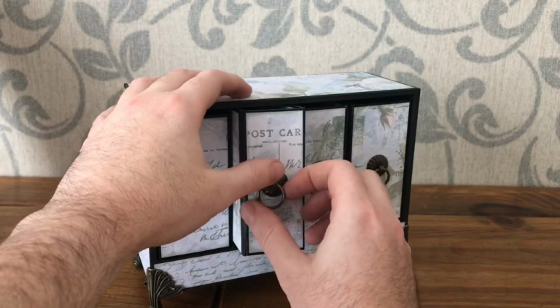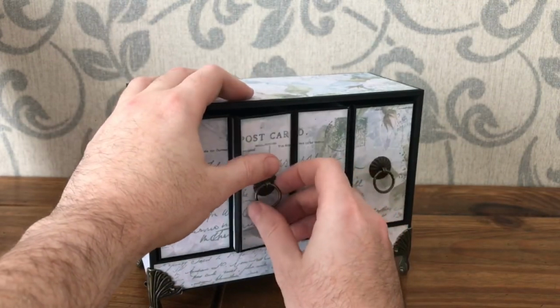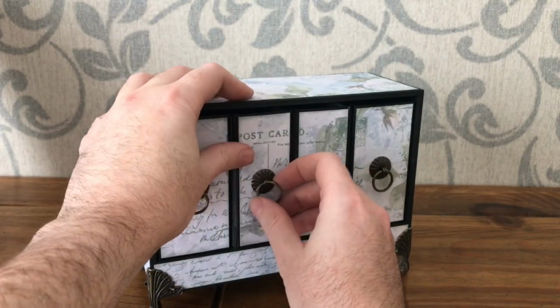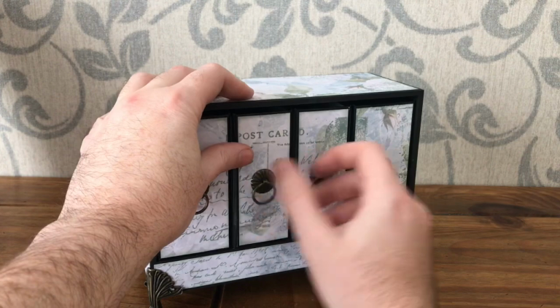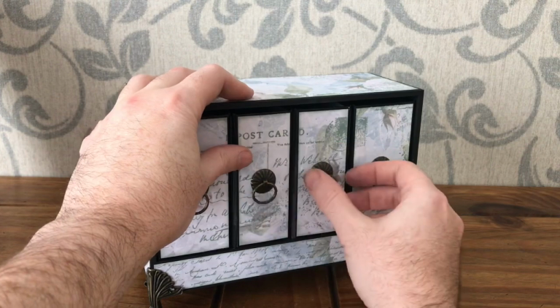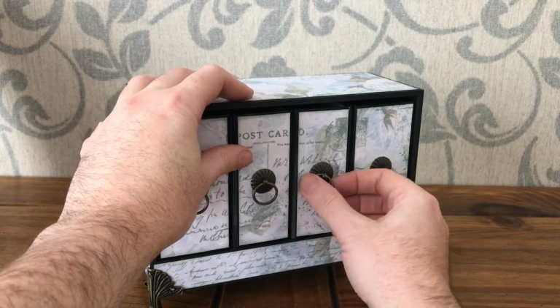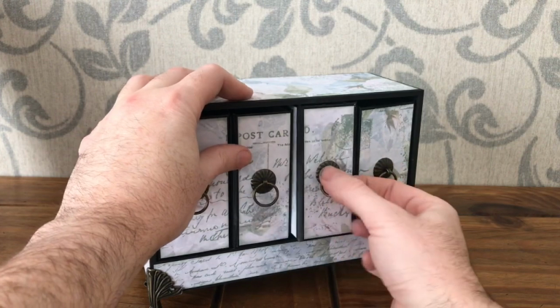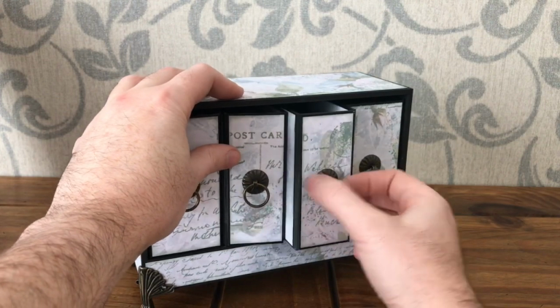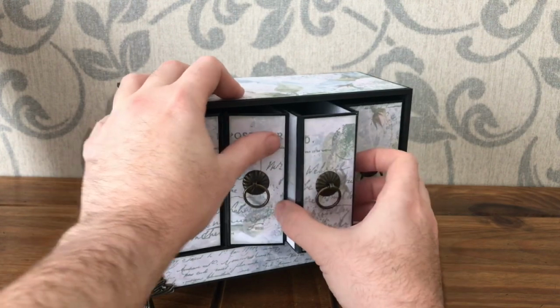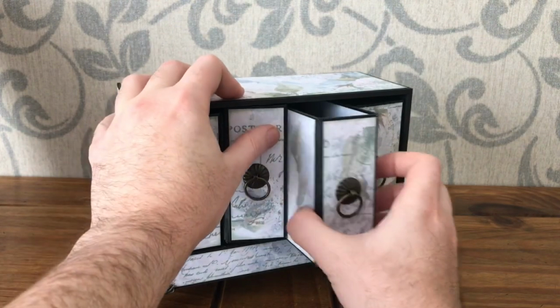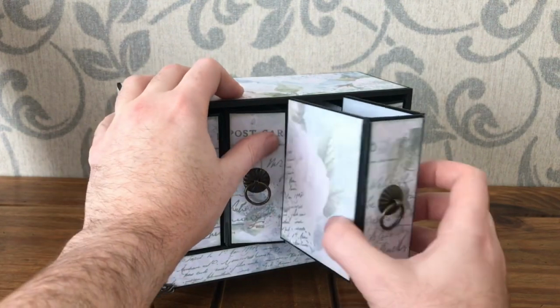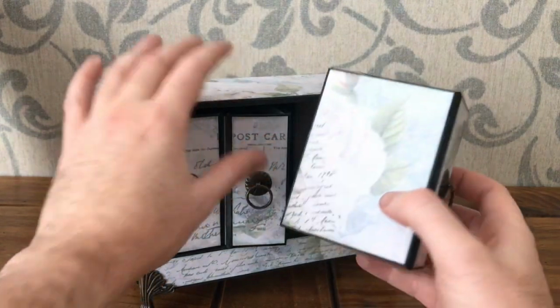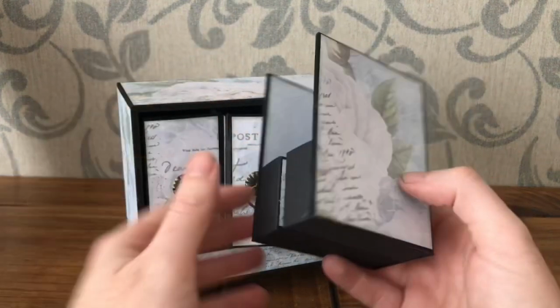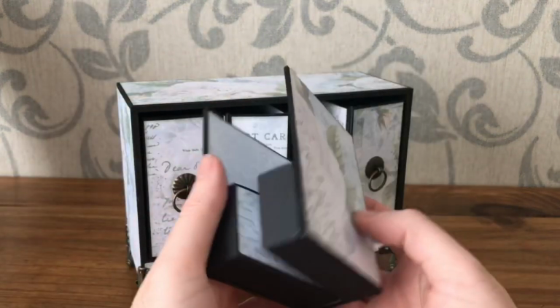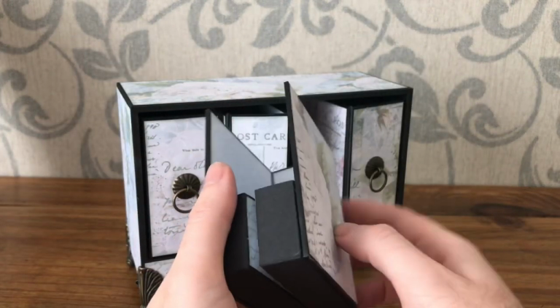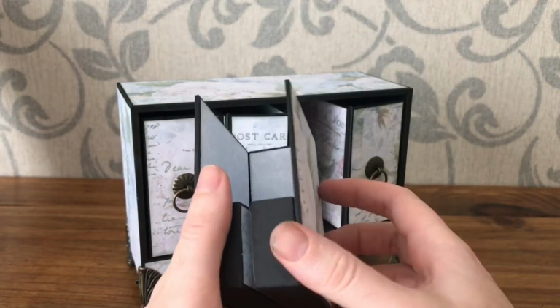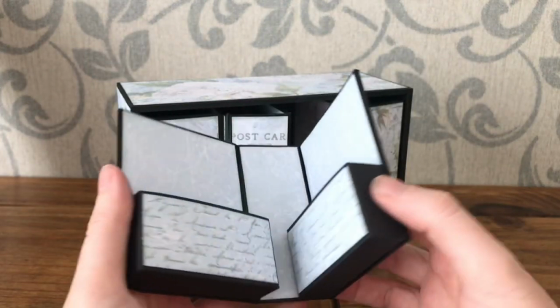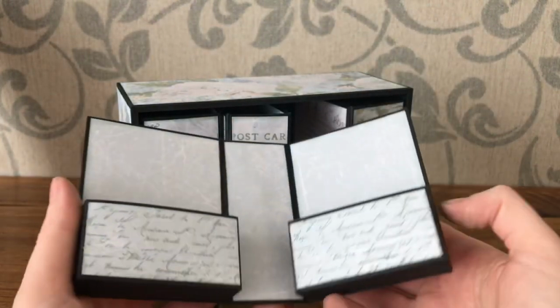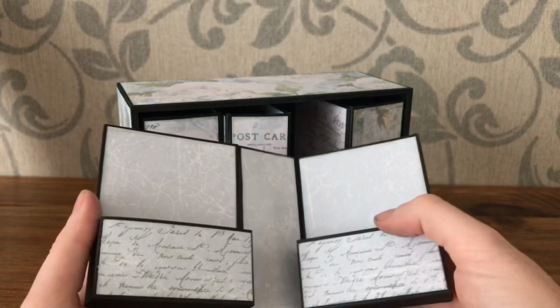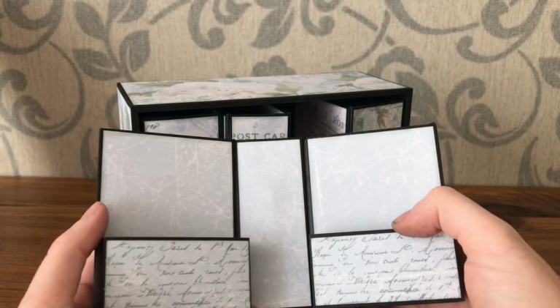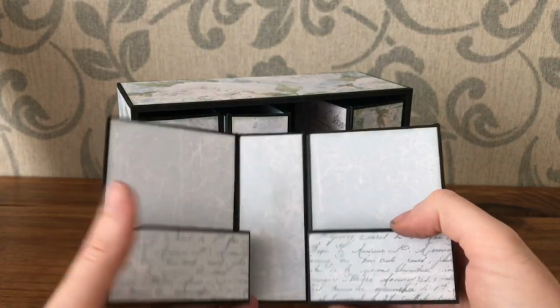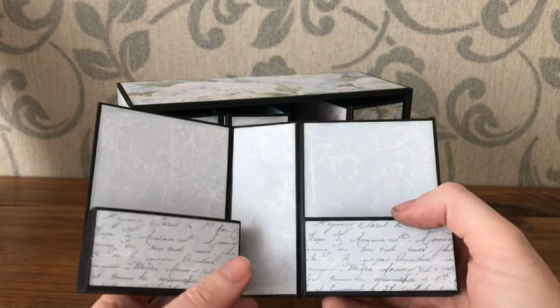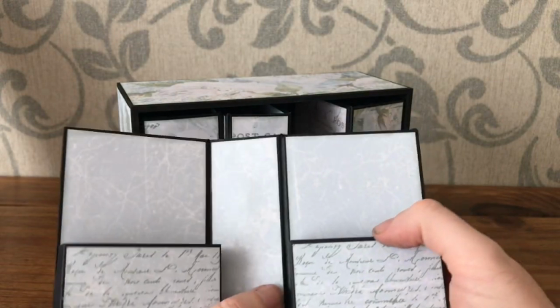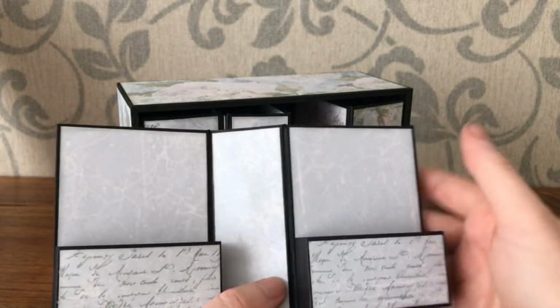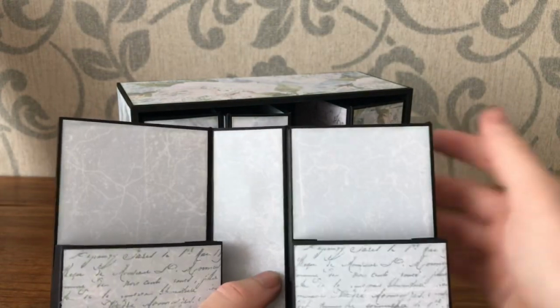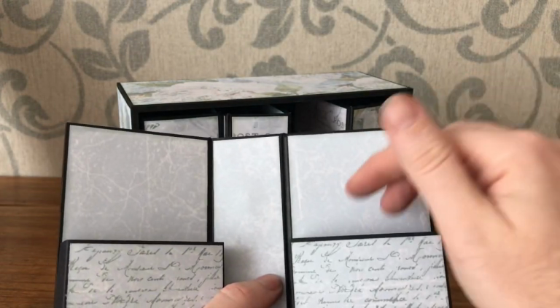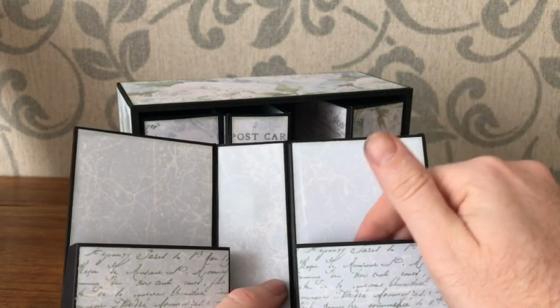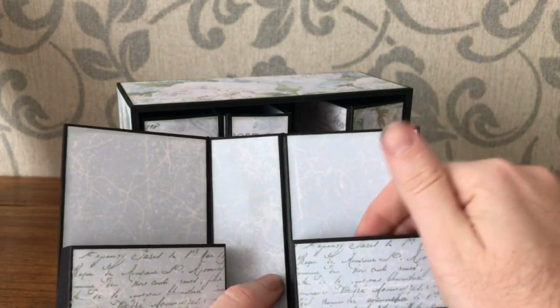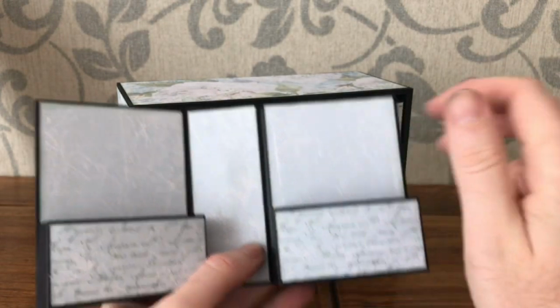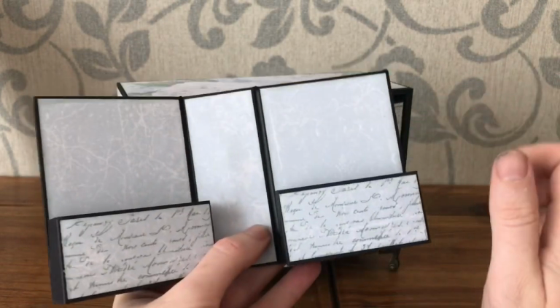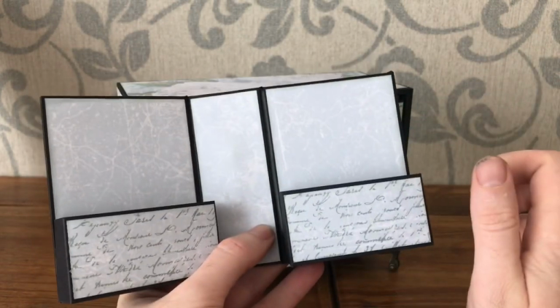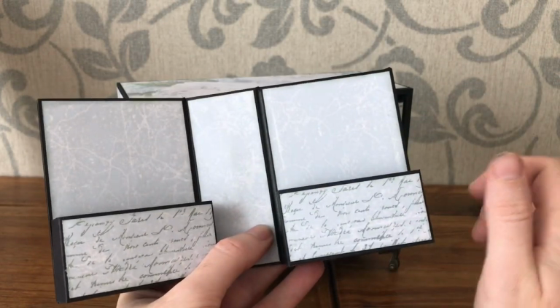The third one, I've added two little deep pockets. These will fit index-sized photographs.